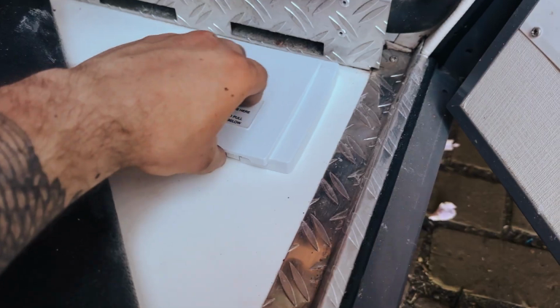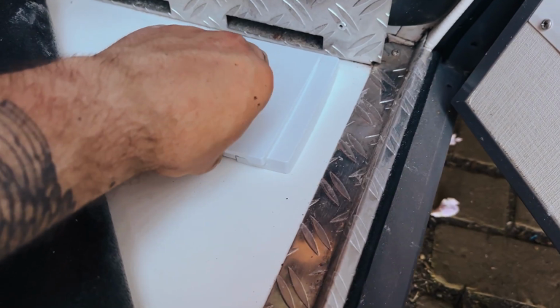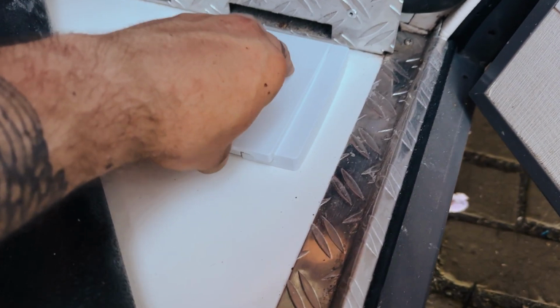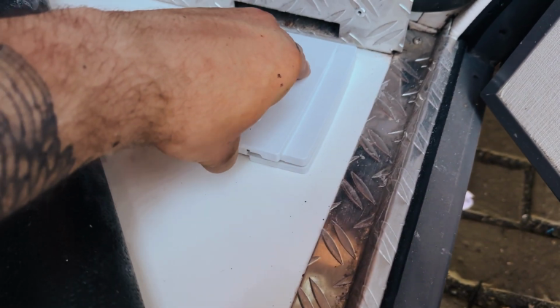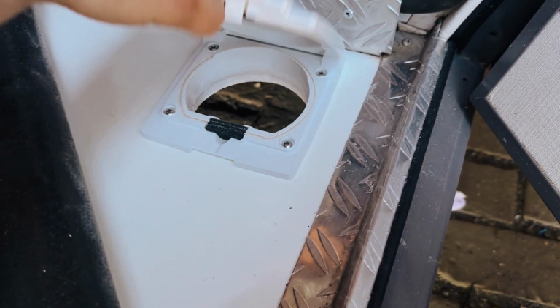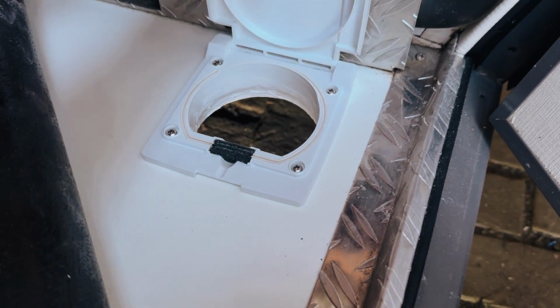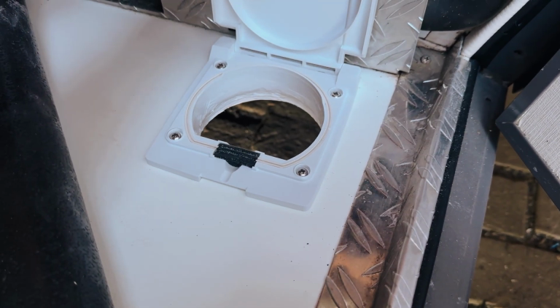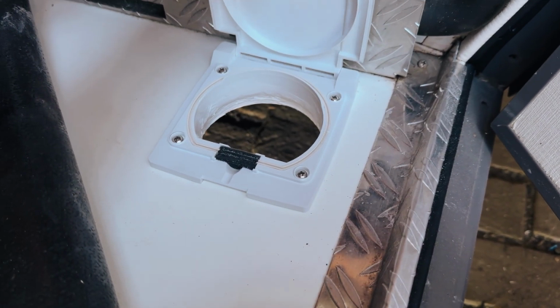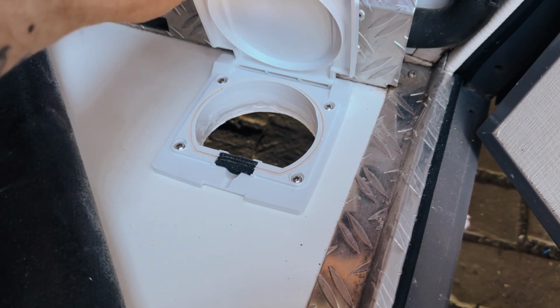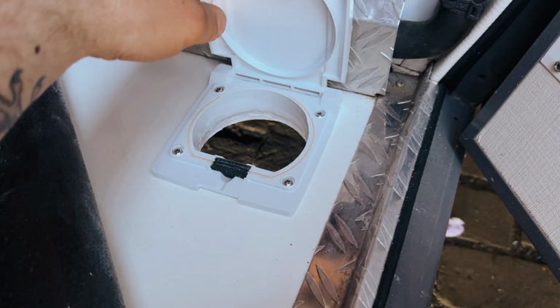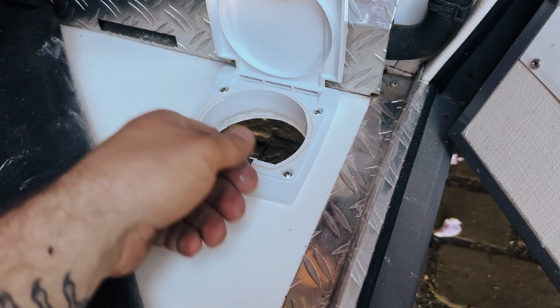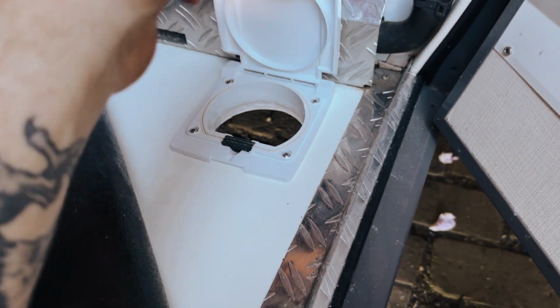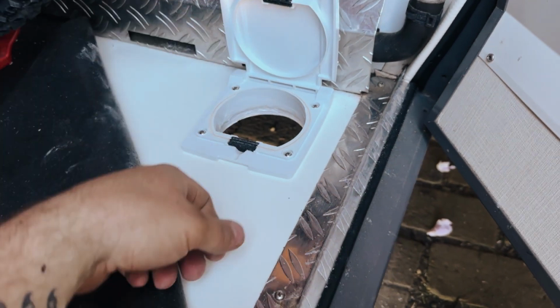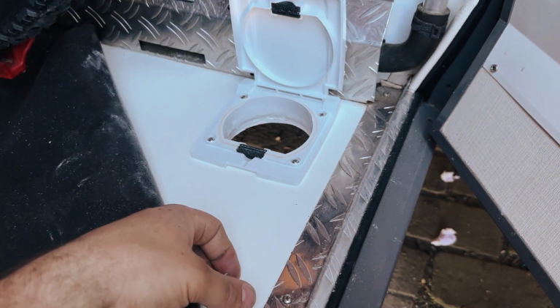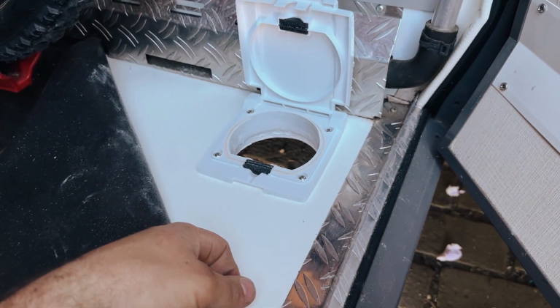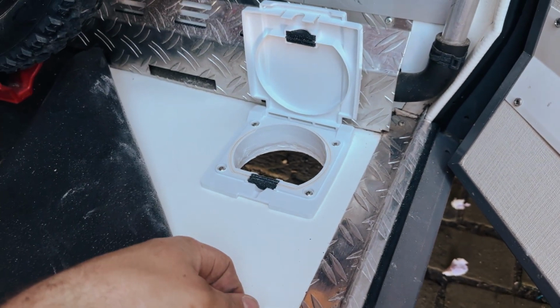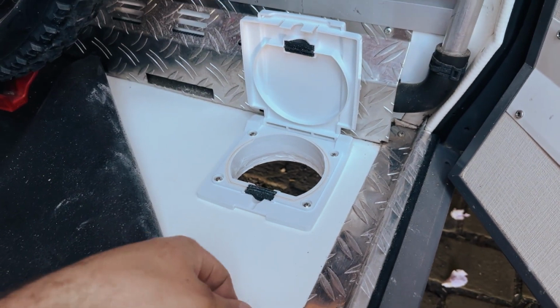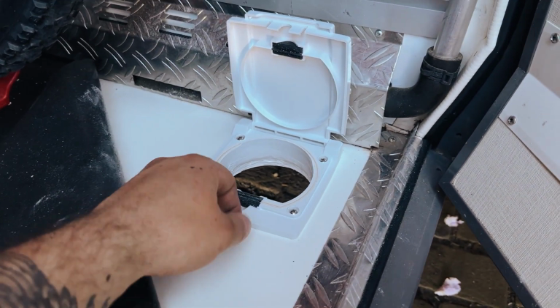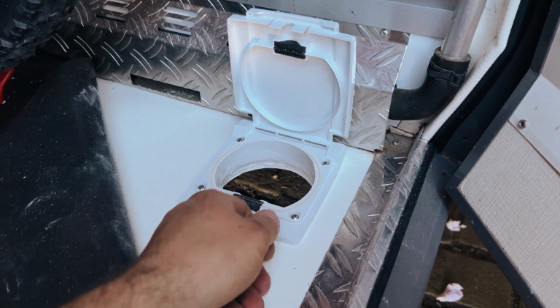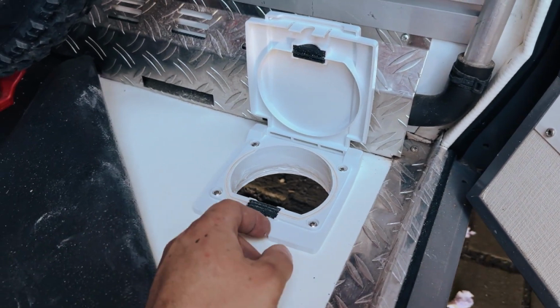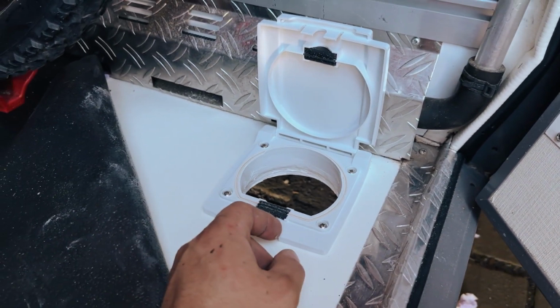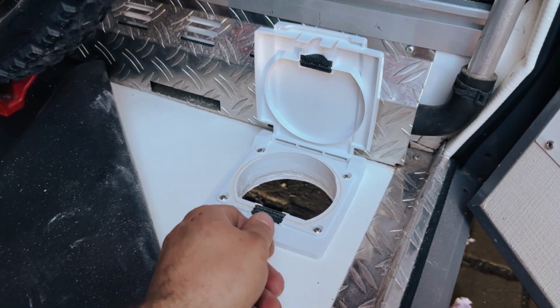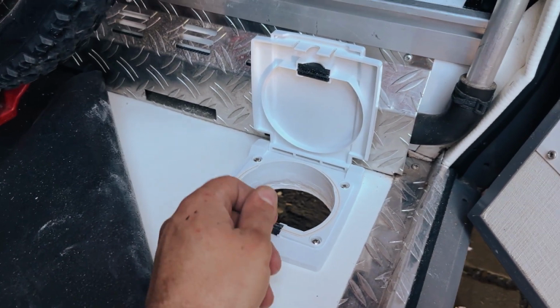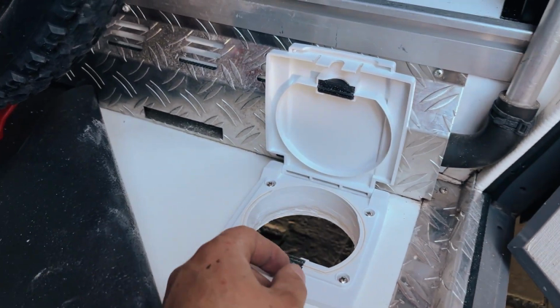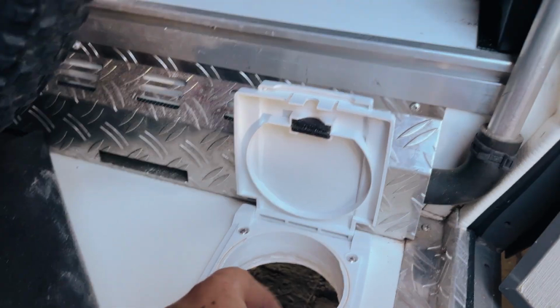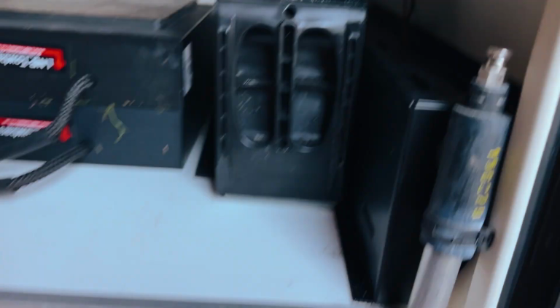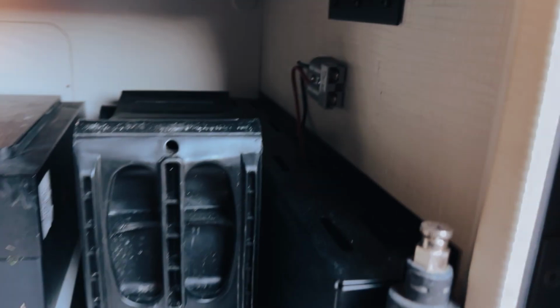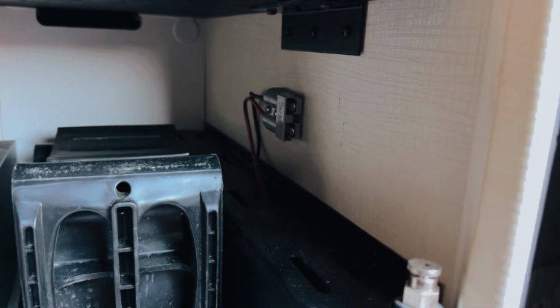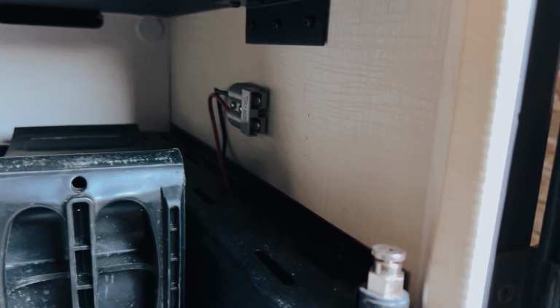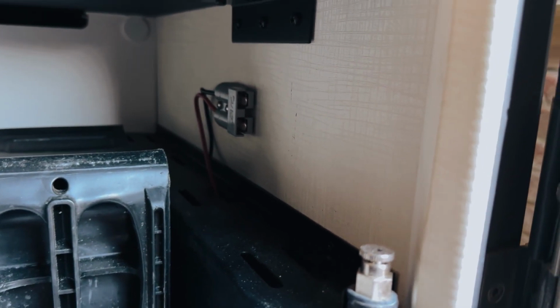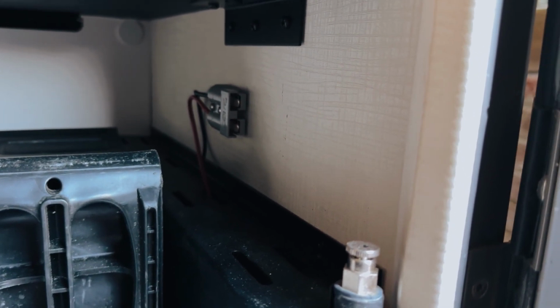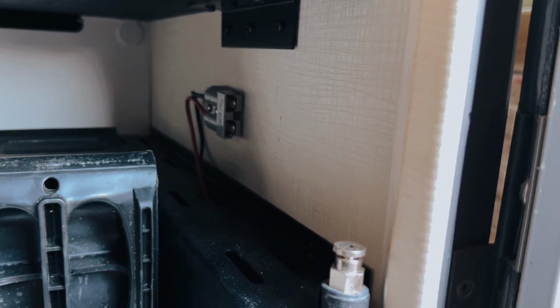In here, we put in a little hatch that the customer can get electric cables through — extensions or whatever — and also his solar for the external solar panel, to plug into the Anderson over there.